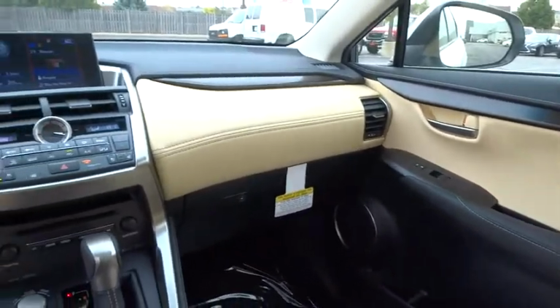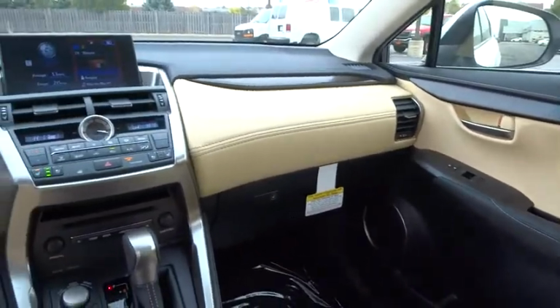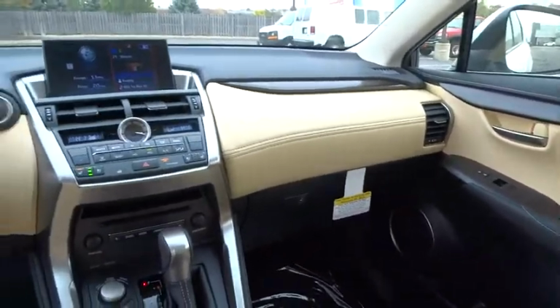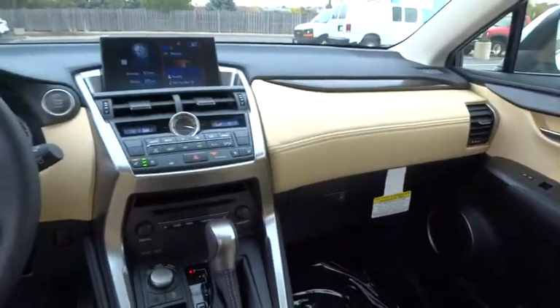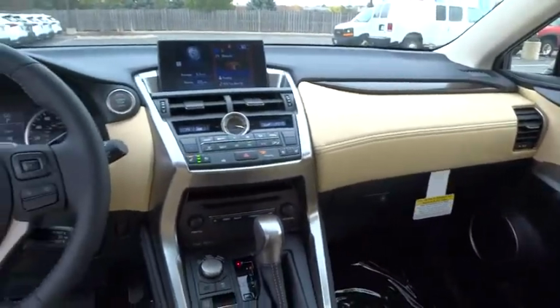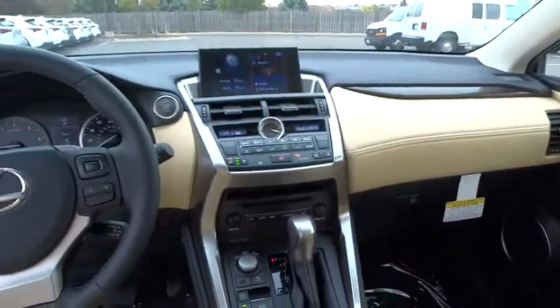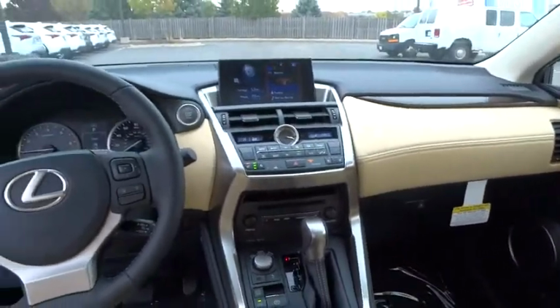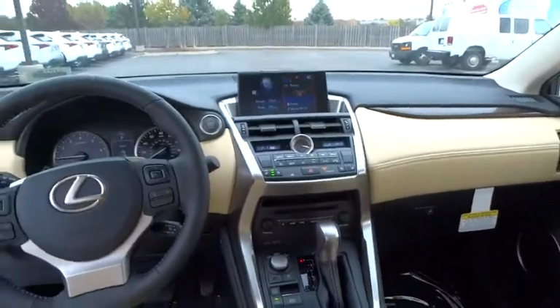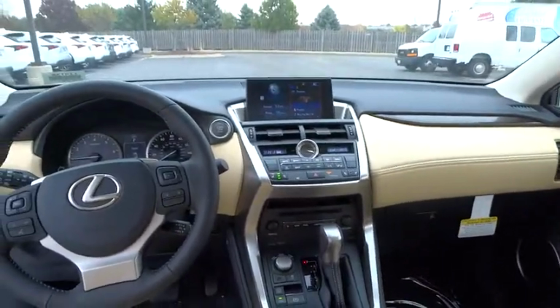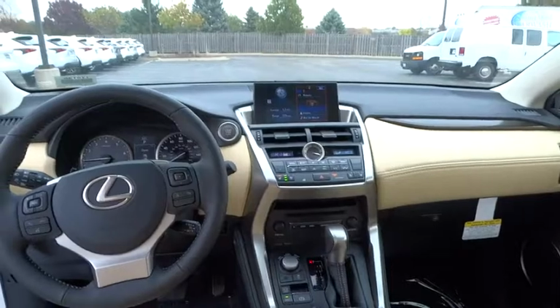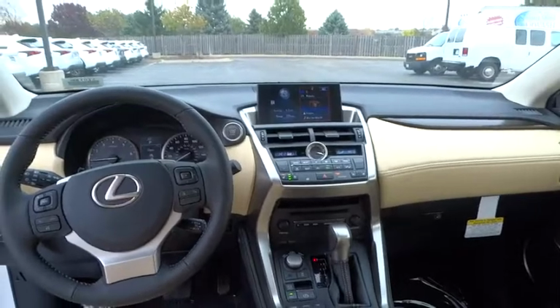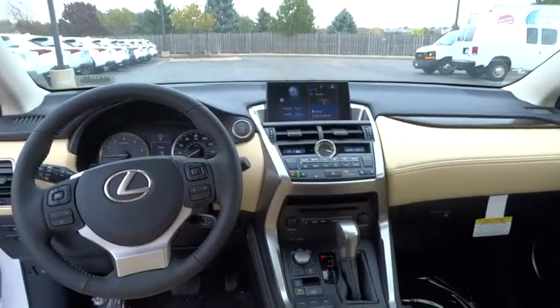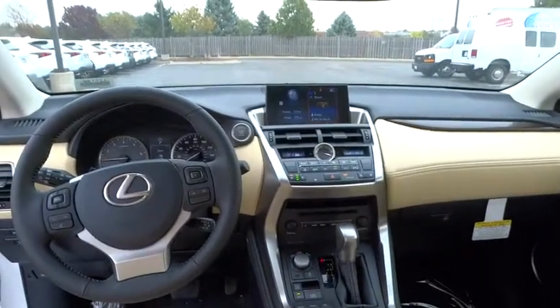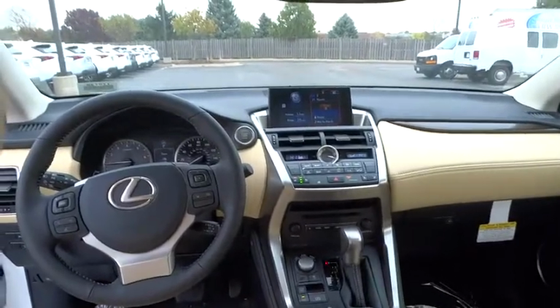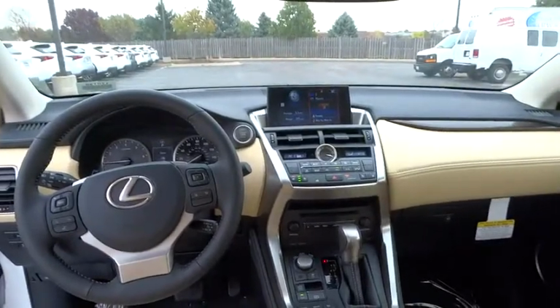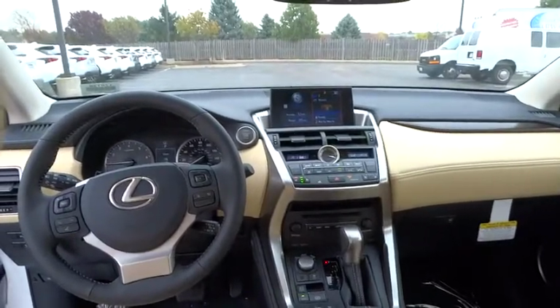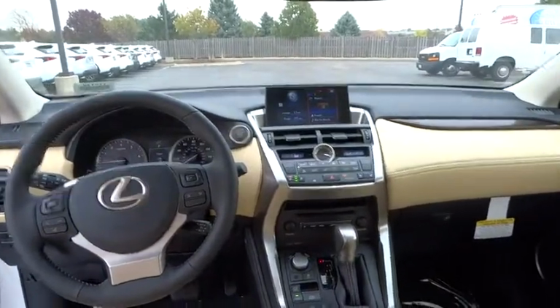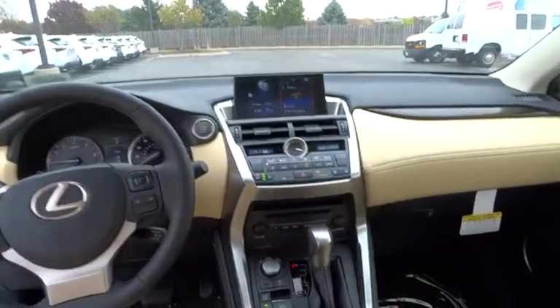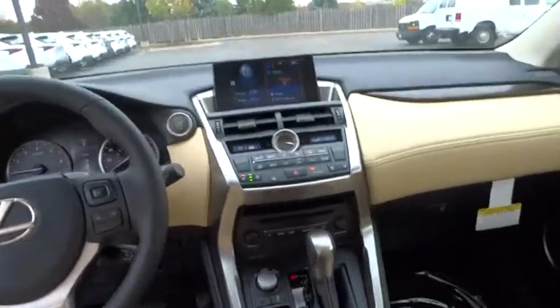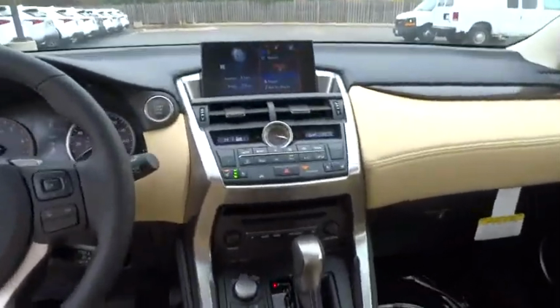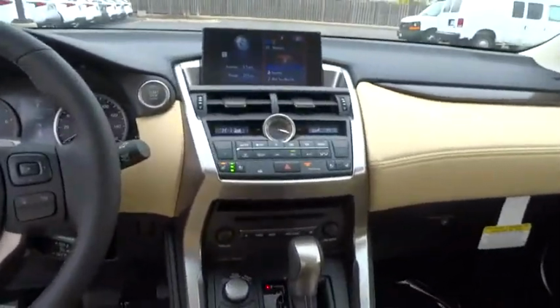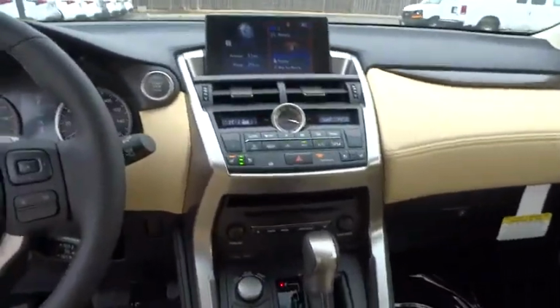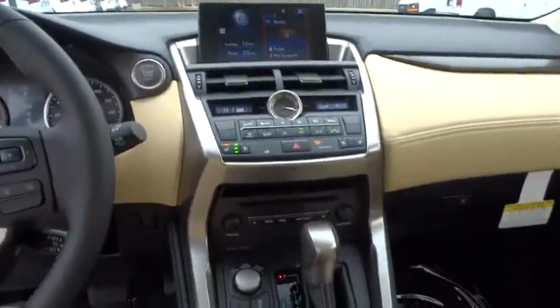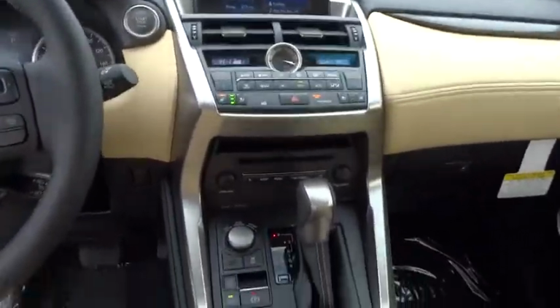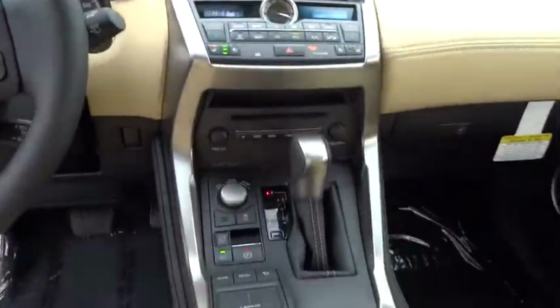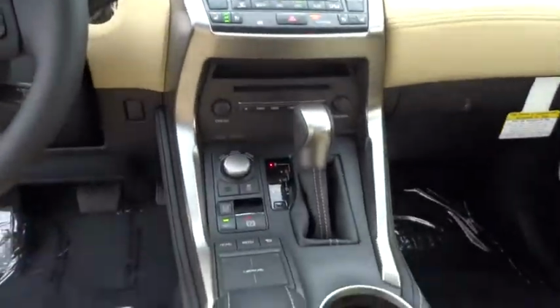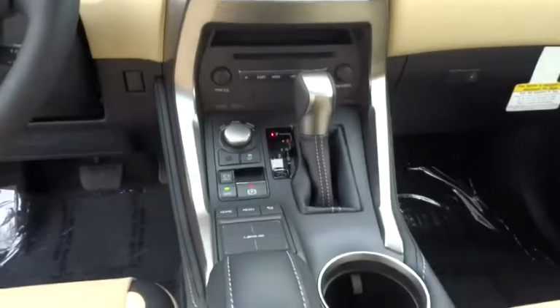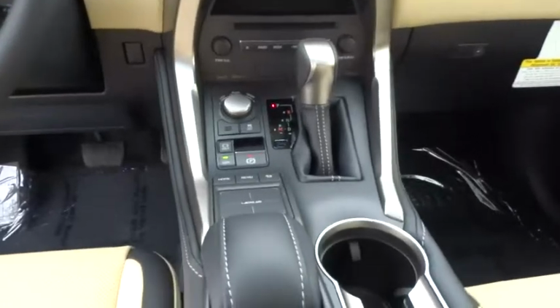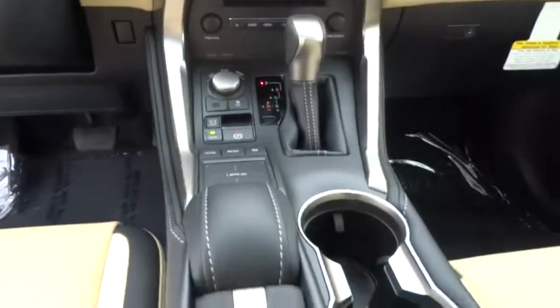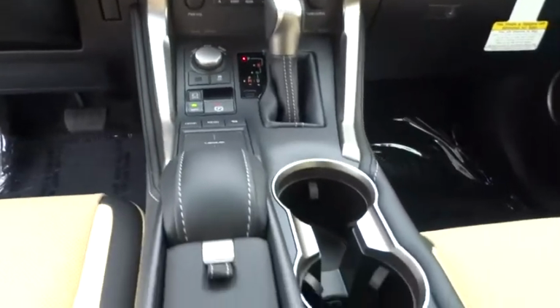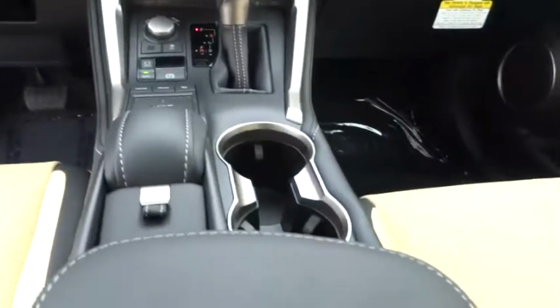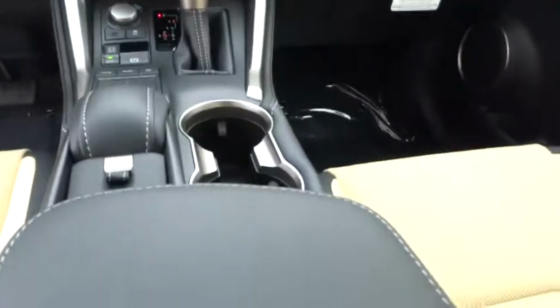Backup camera, leather-wrapped steering wheel, Bluetooth, adjustable steering wheel, power steering, auto dimming rear view mirror, cruise control, floor mats, and keyless start.